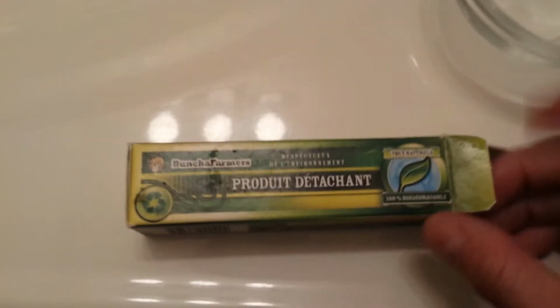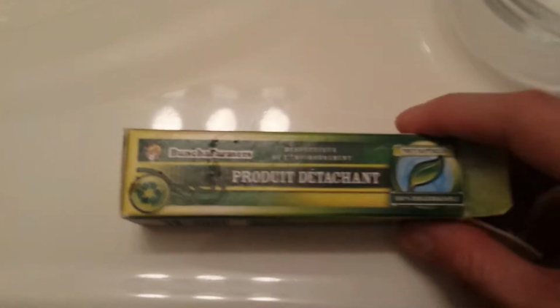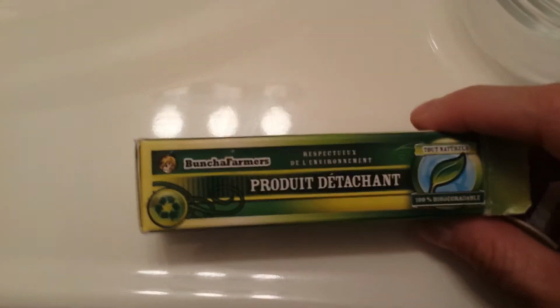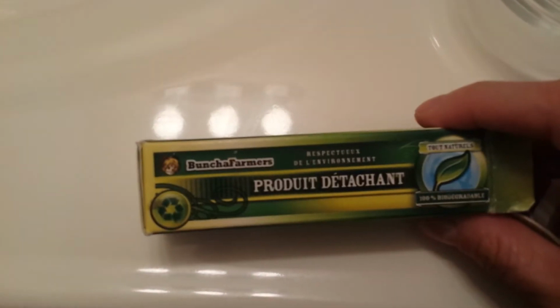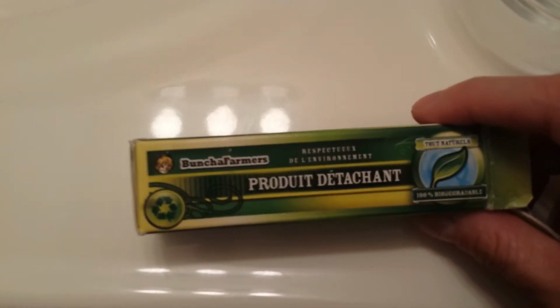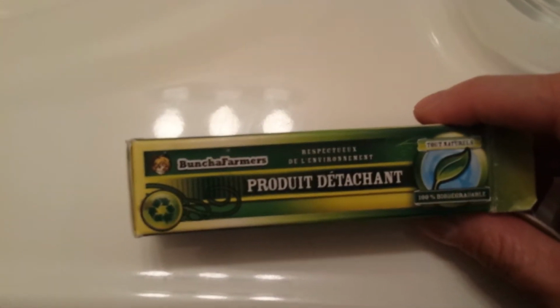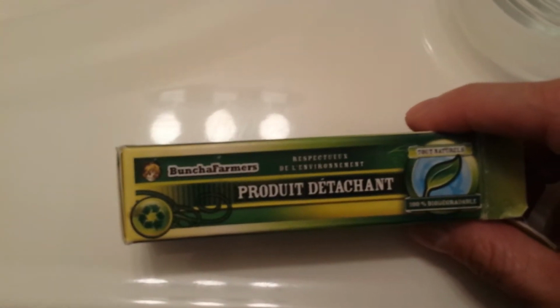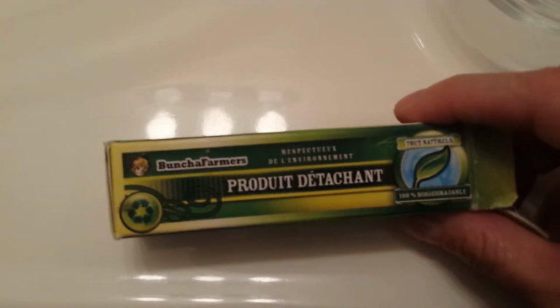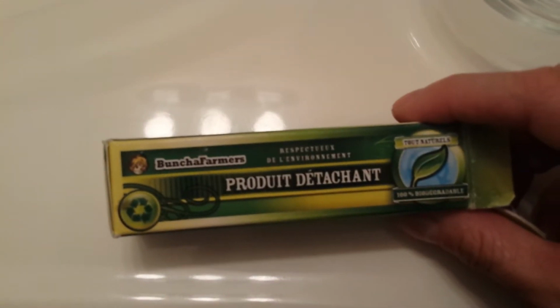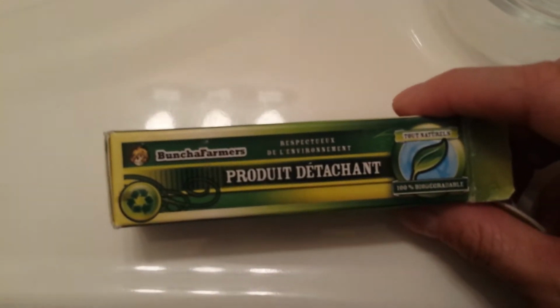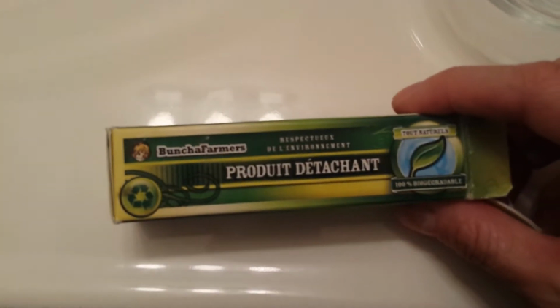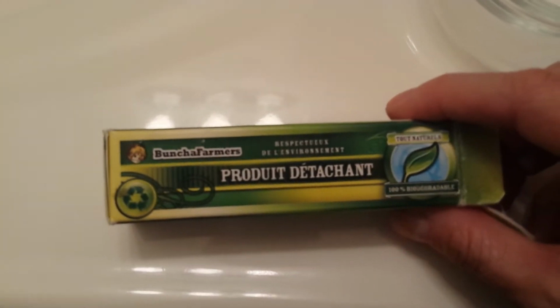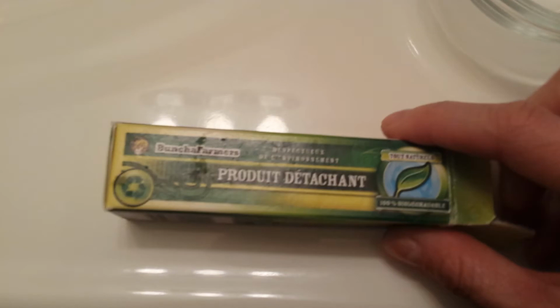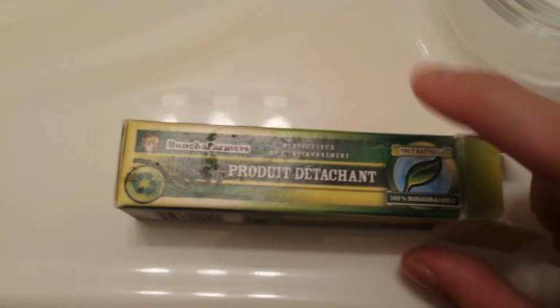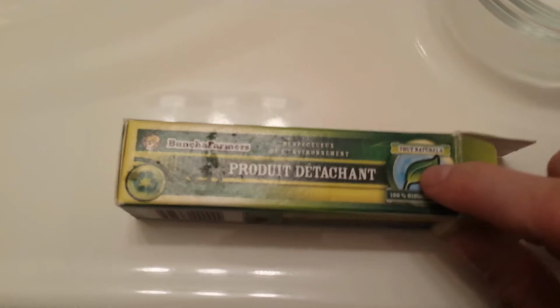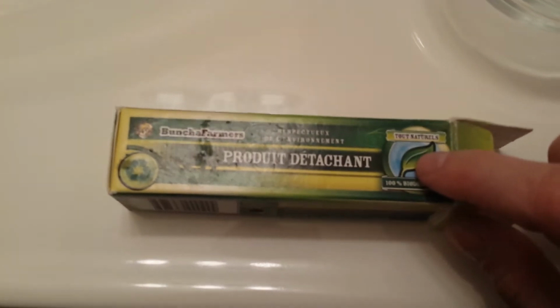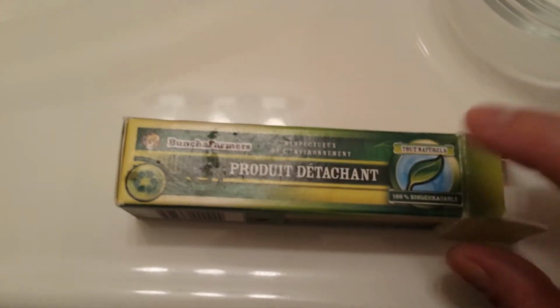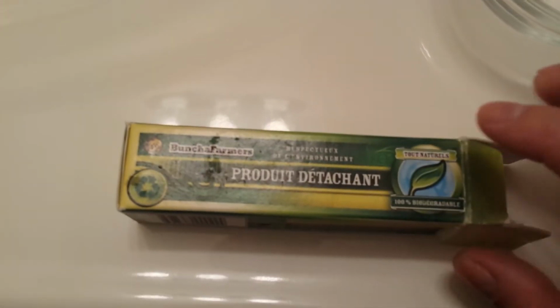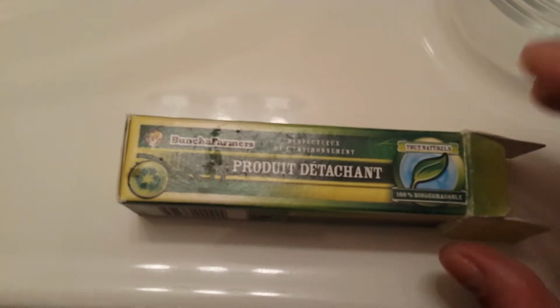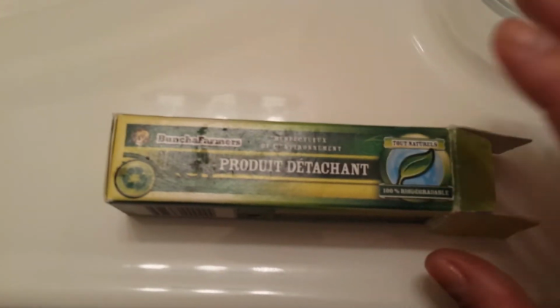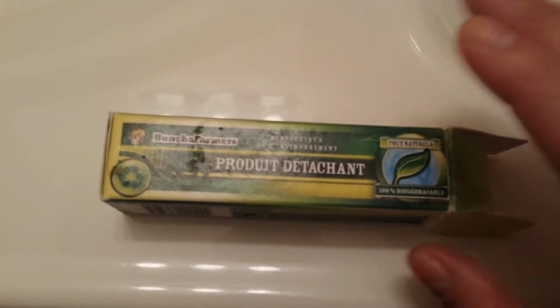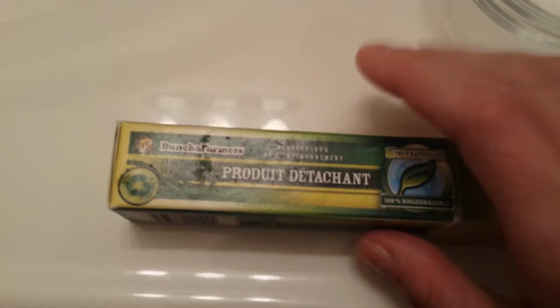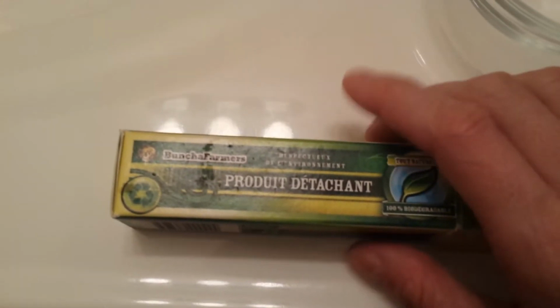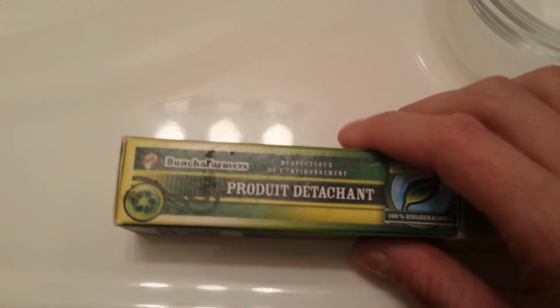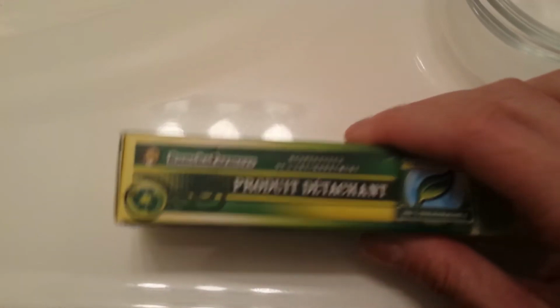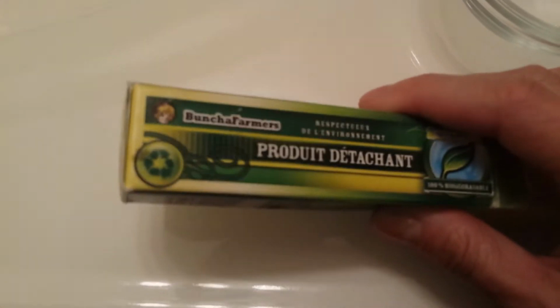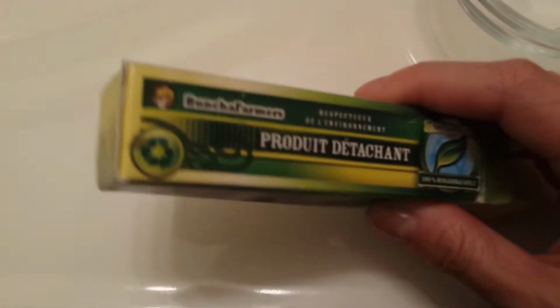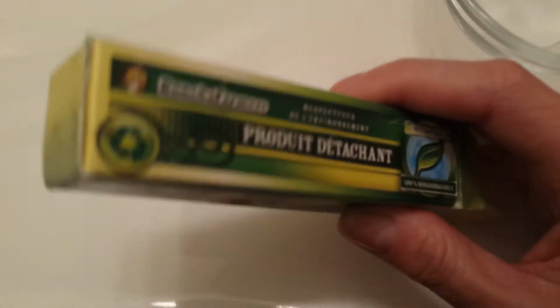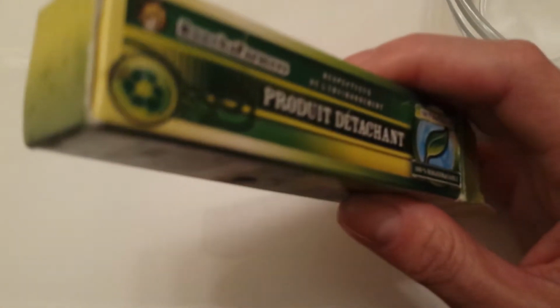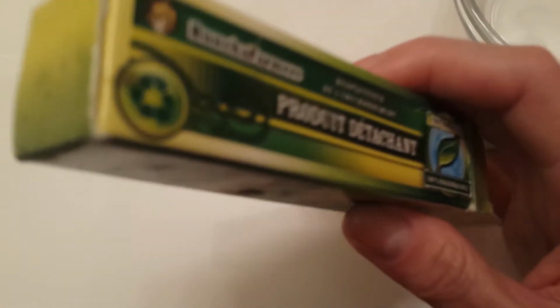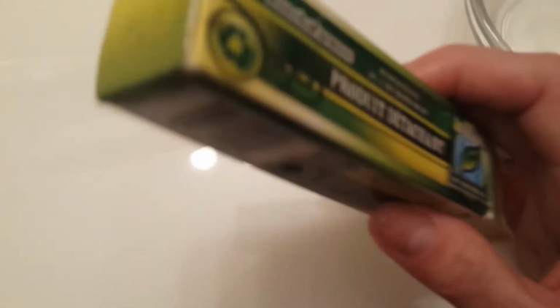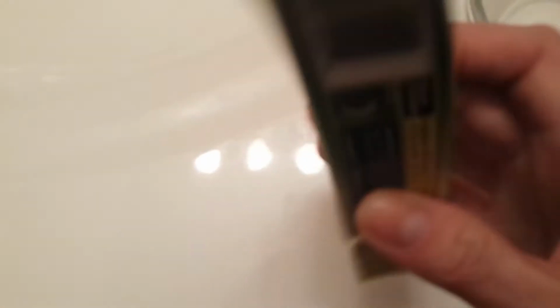What I use is a Bunch of Farmers Stain Stick Remover. You can get this stuff super cheap, under $10, and I just ordered it online.